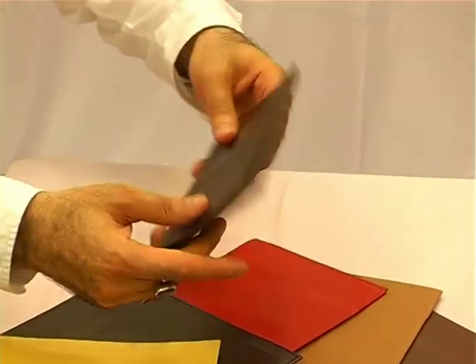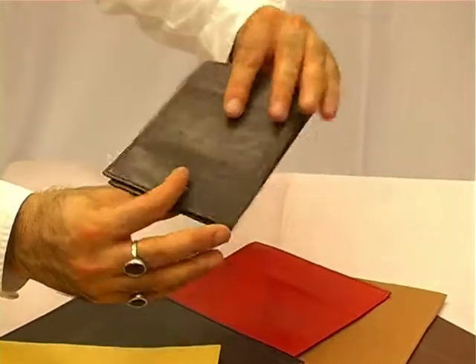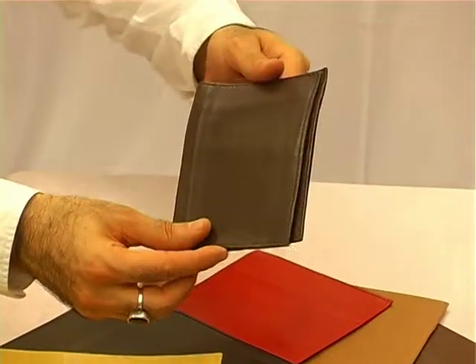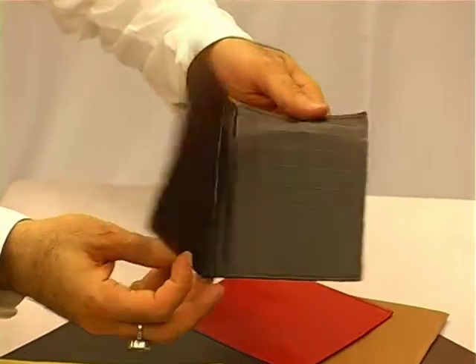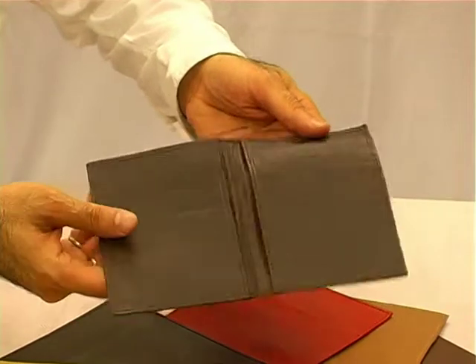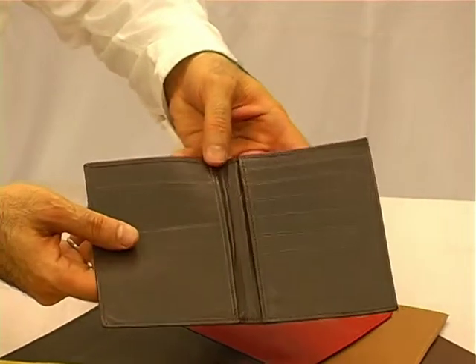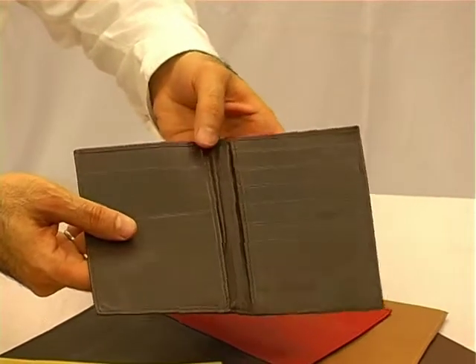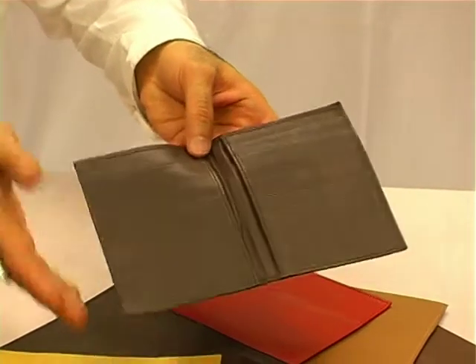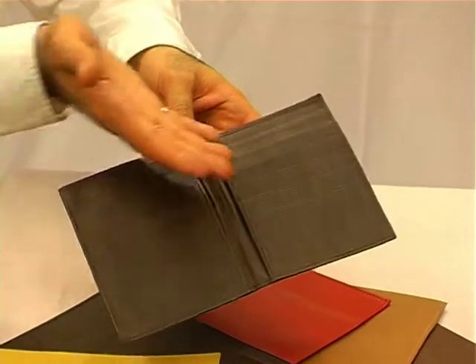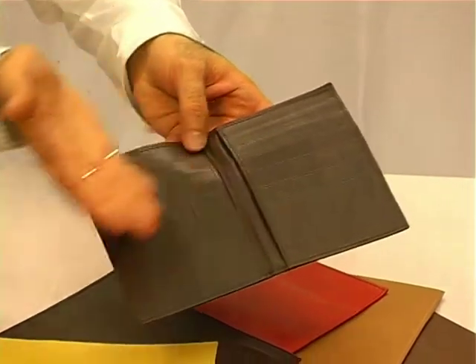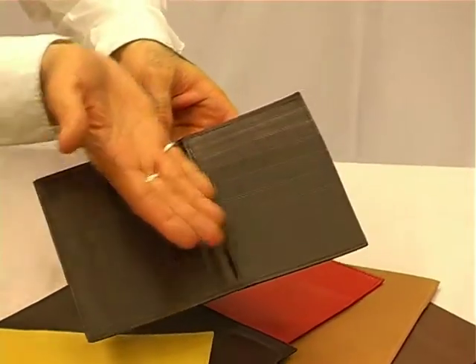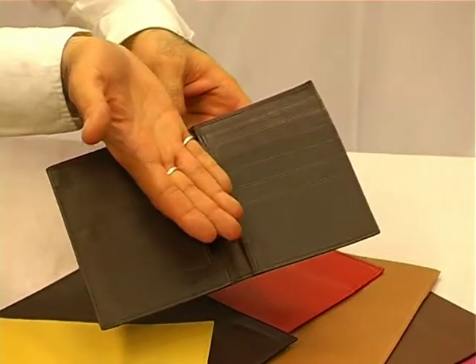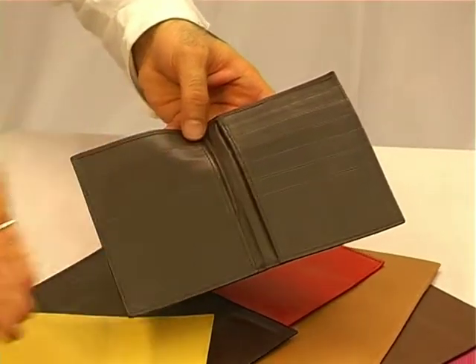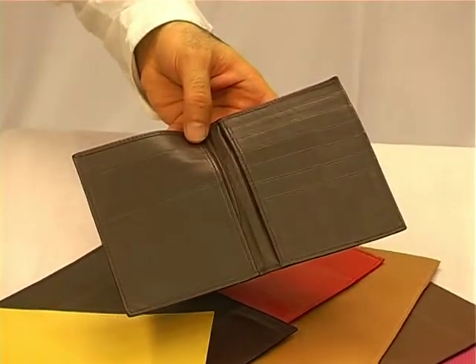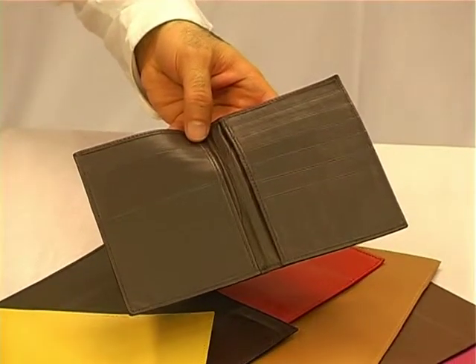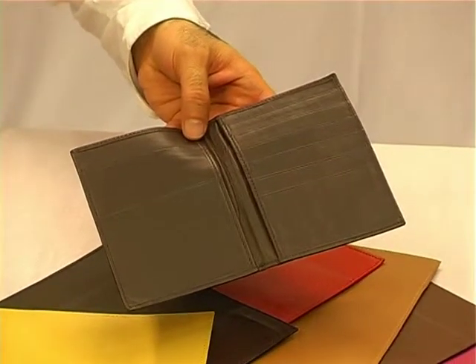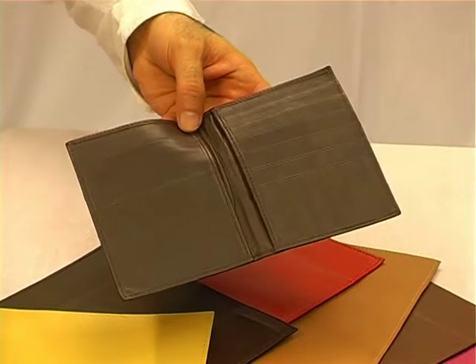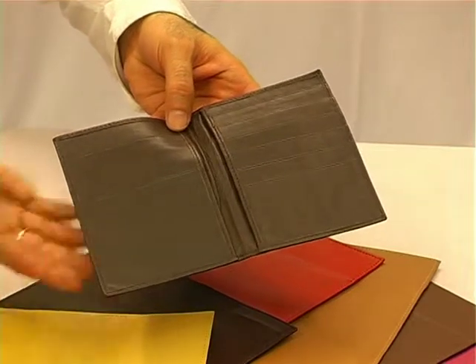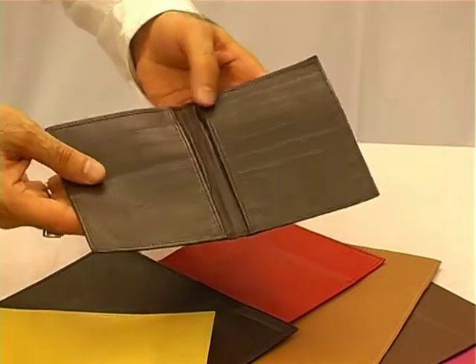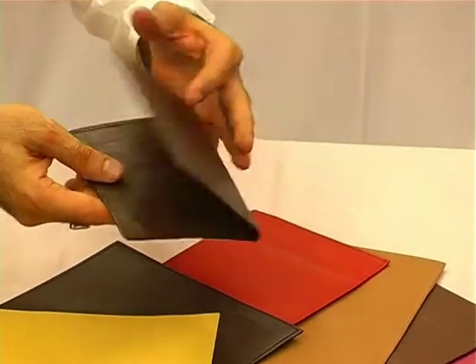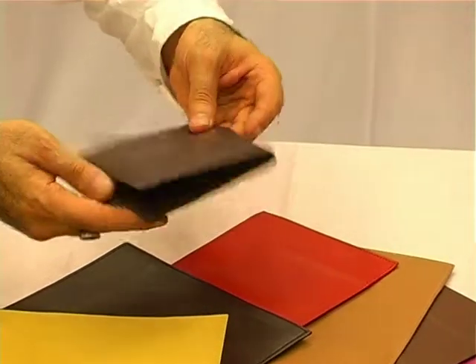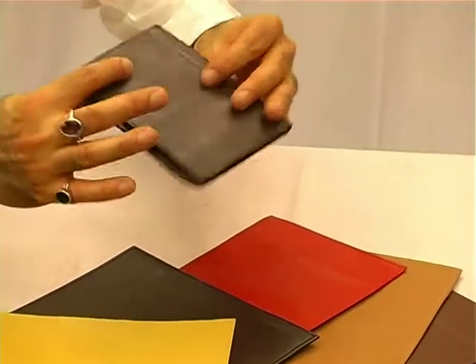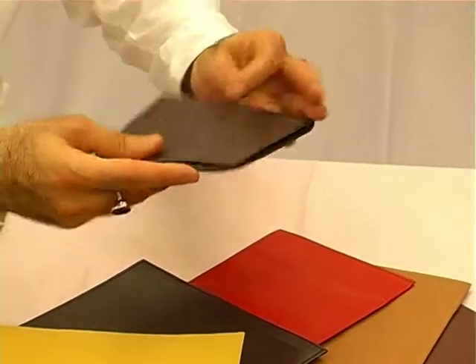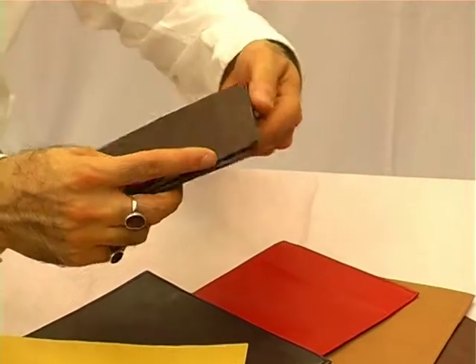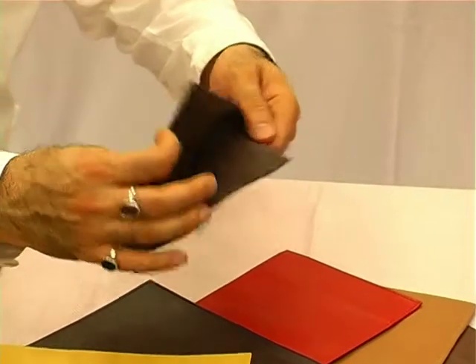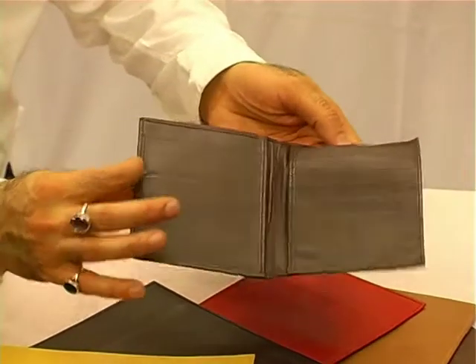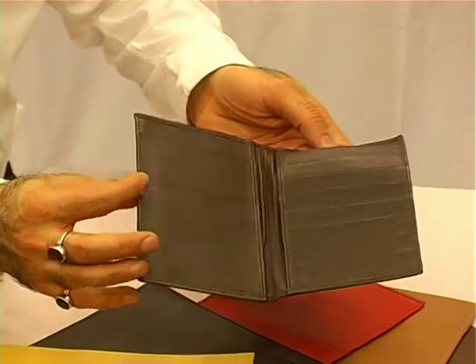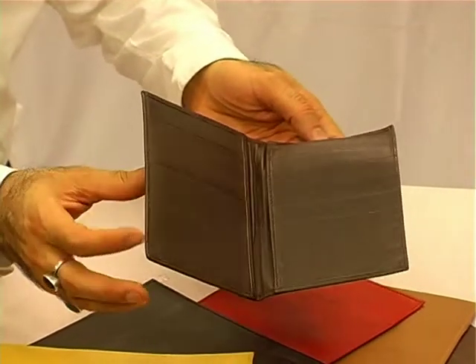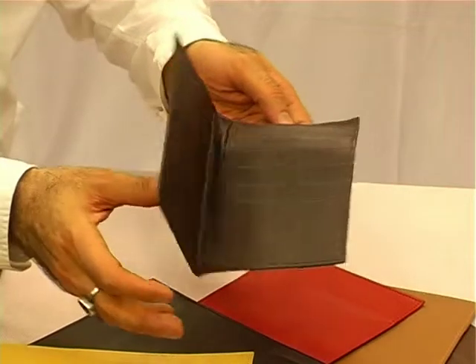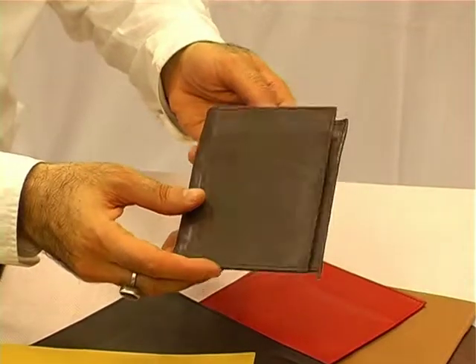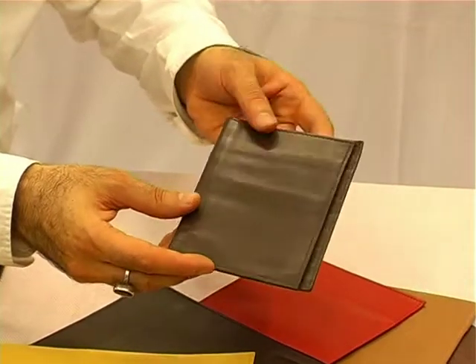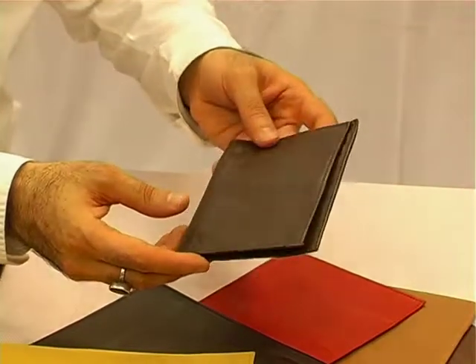This is a passport arrangement that is scannable without you undoing the passport out of the case, making it more immigration friendly. We call this the global entry passport case arrangement.